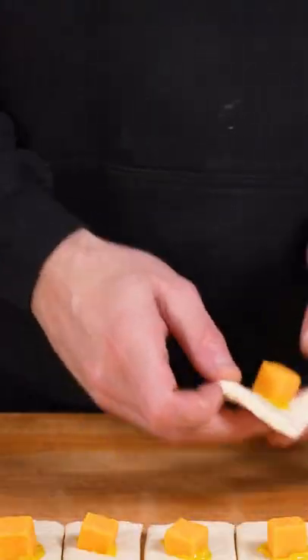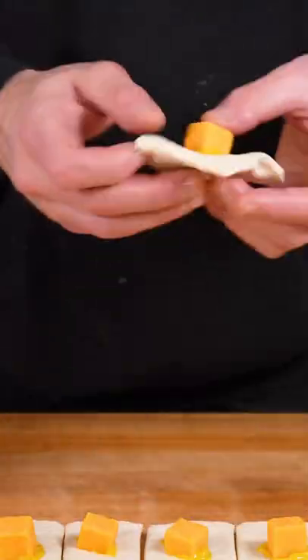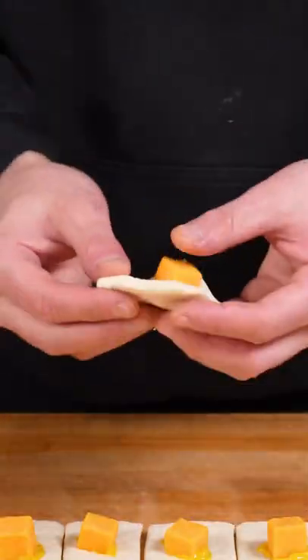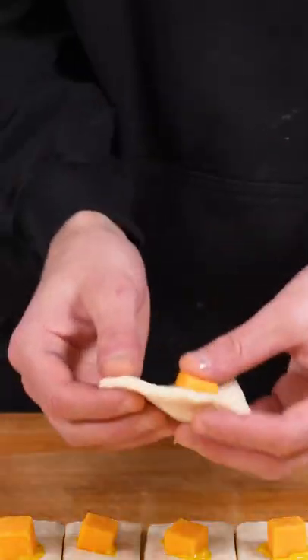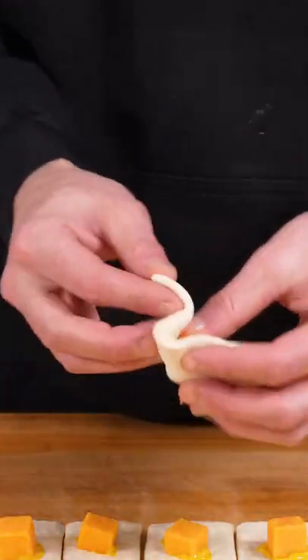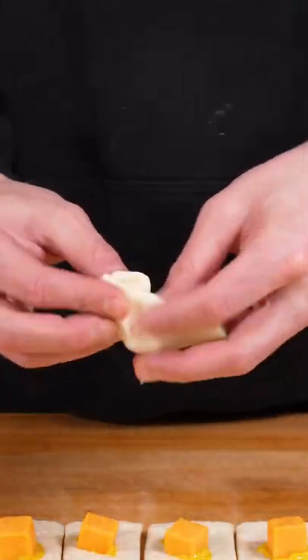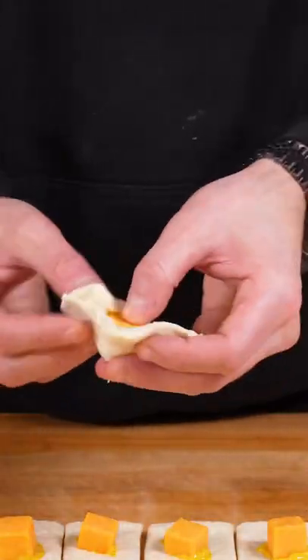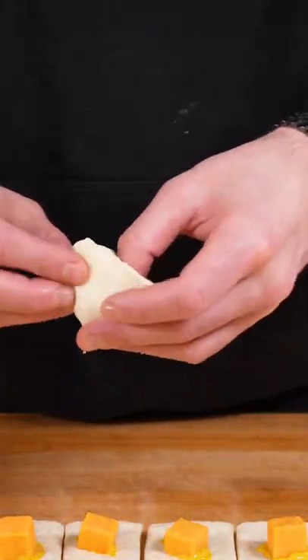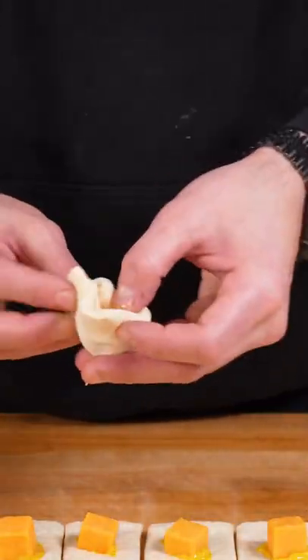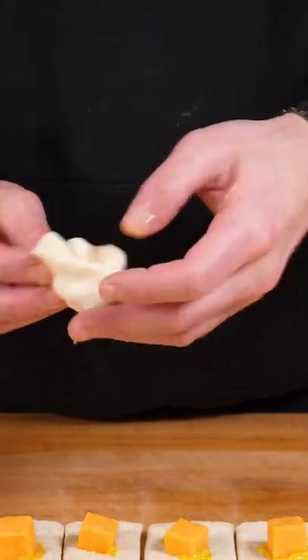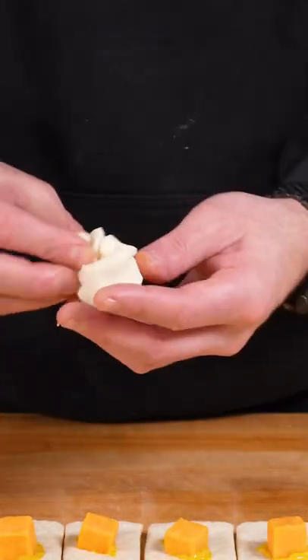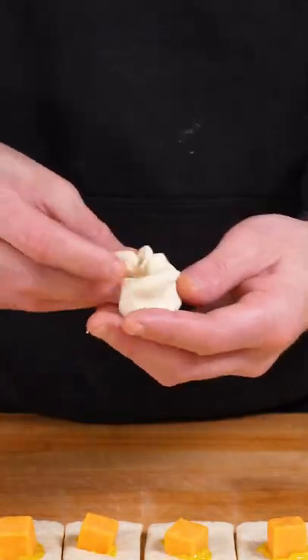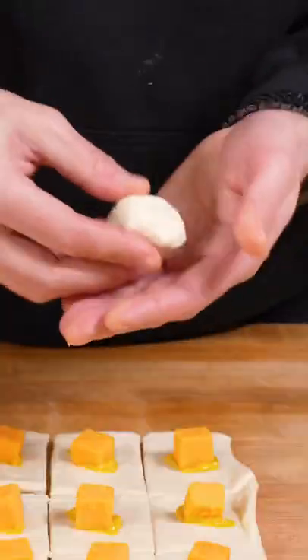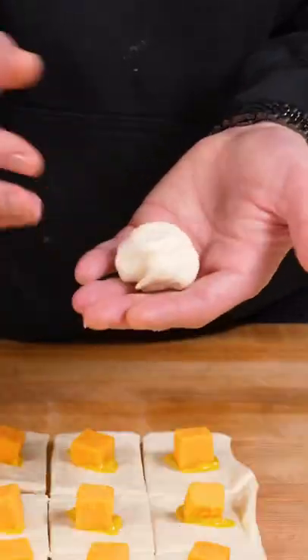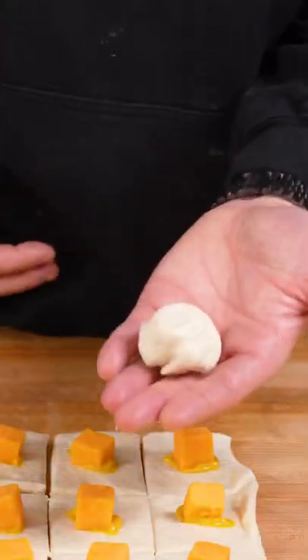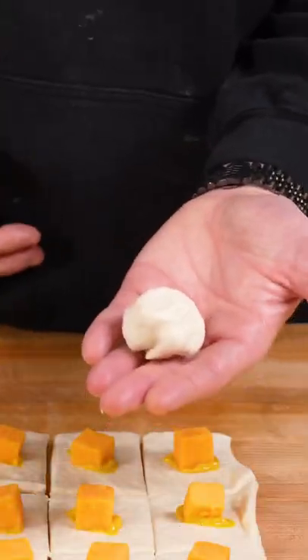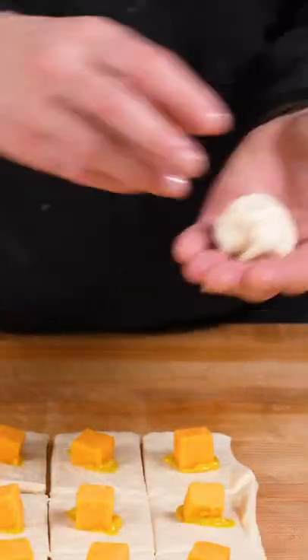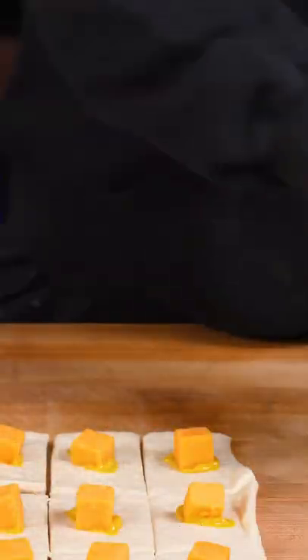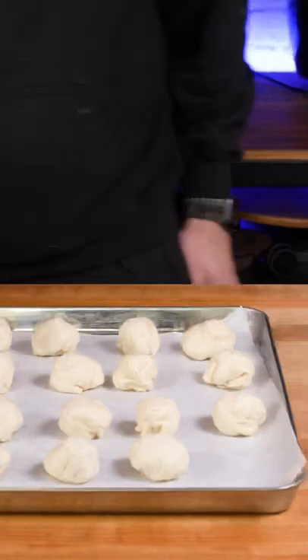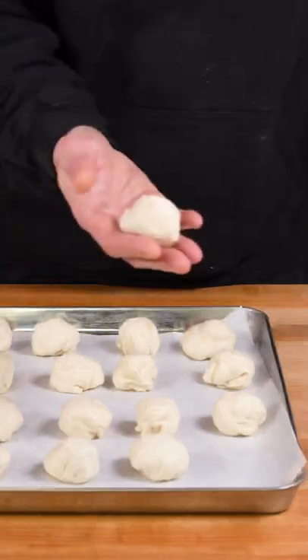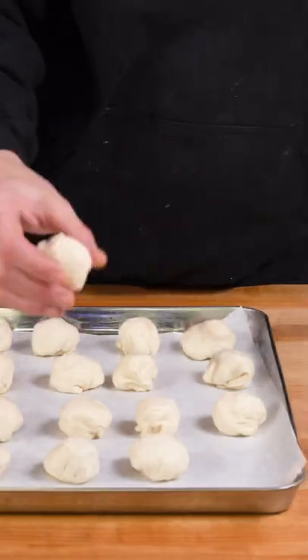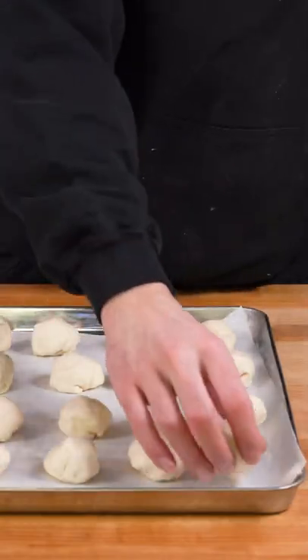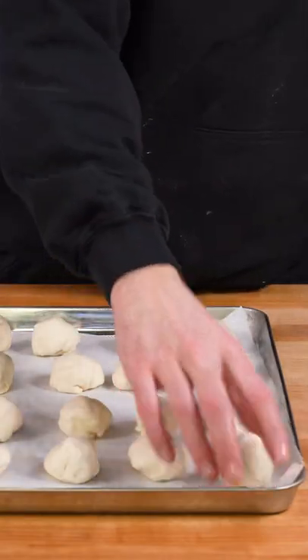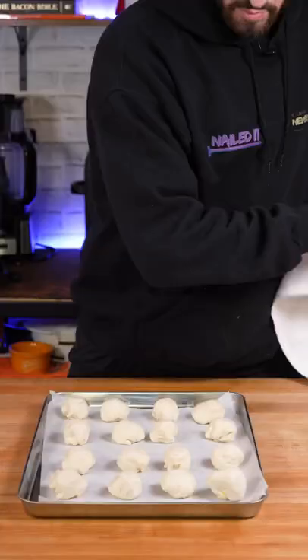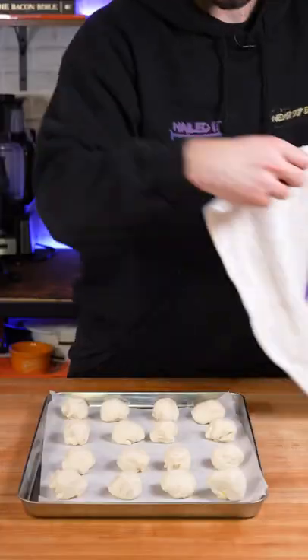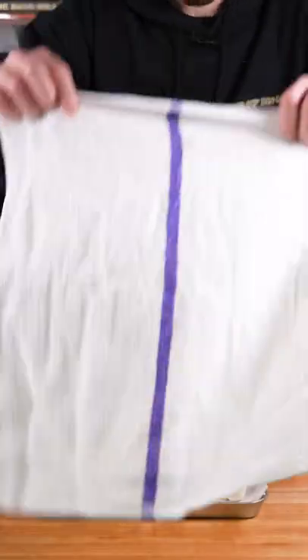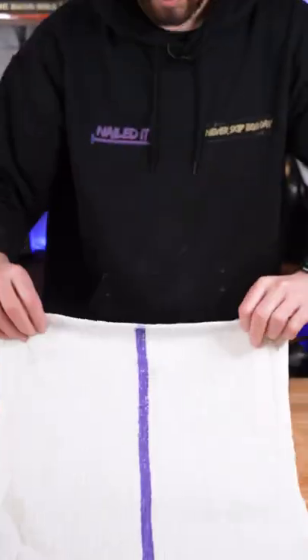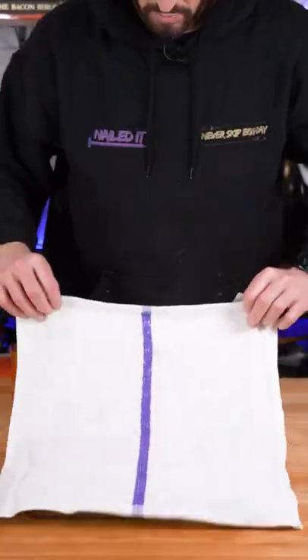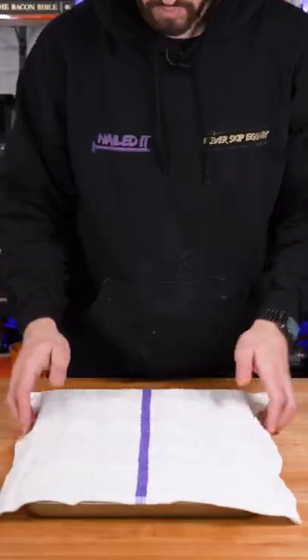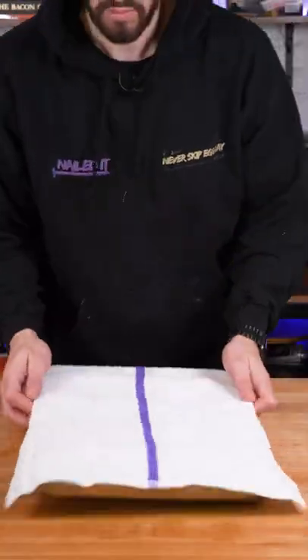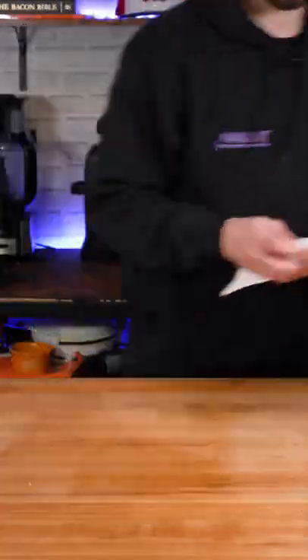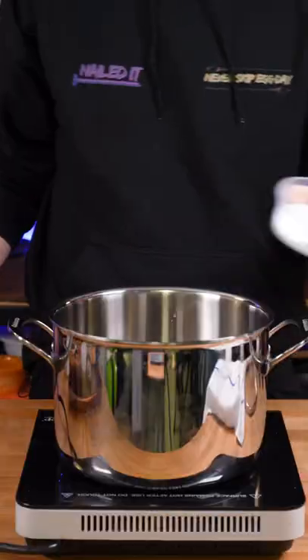Then use your fingers to pinch the dough closed while creating a ball-like shape and place them on a baking tray and cover it. In the meantime, bring a pot of water and some baking soda to a boil.